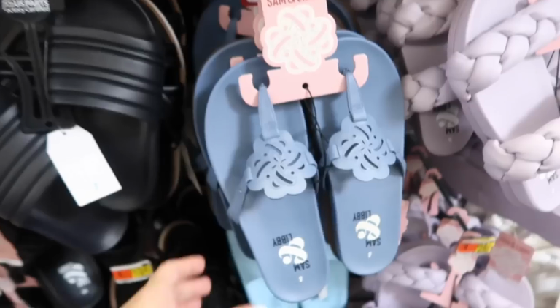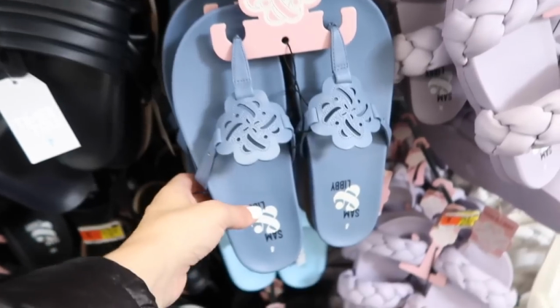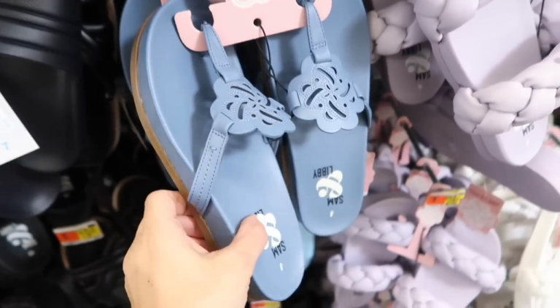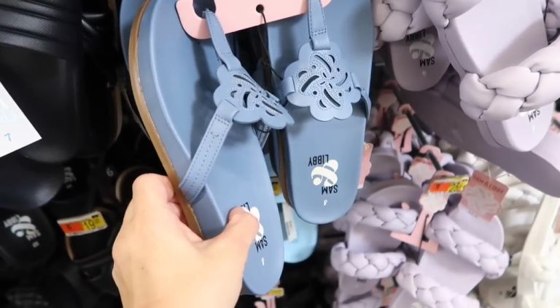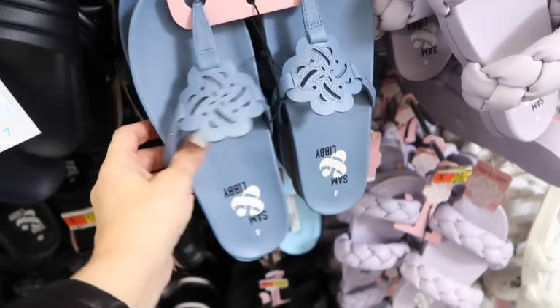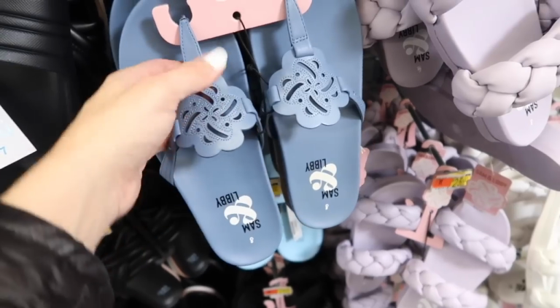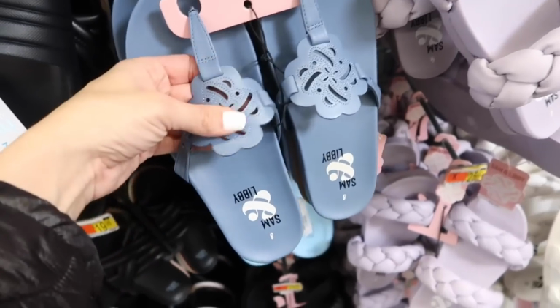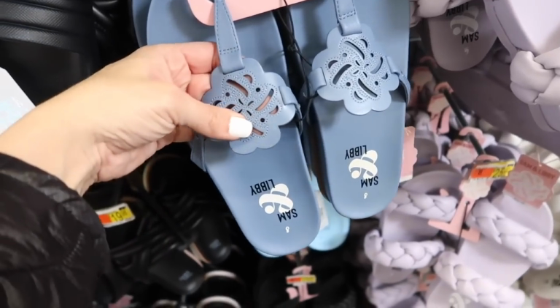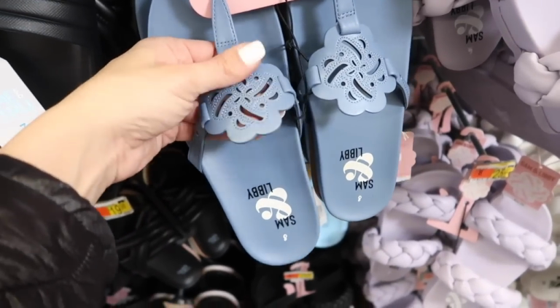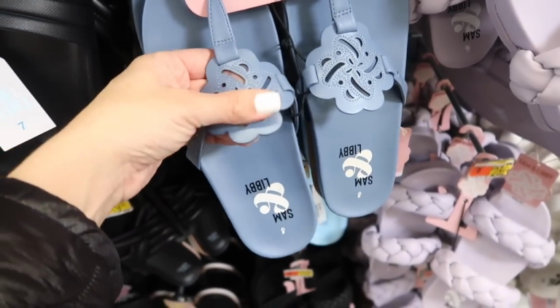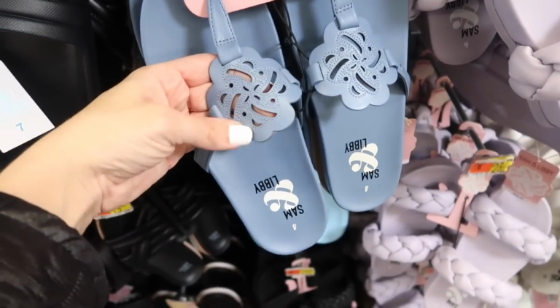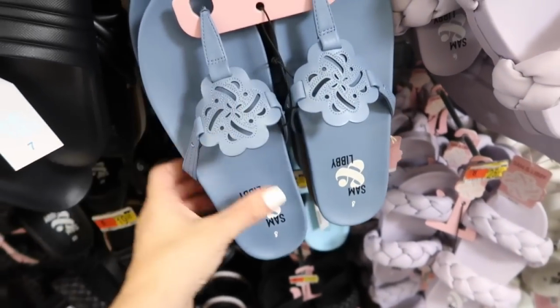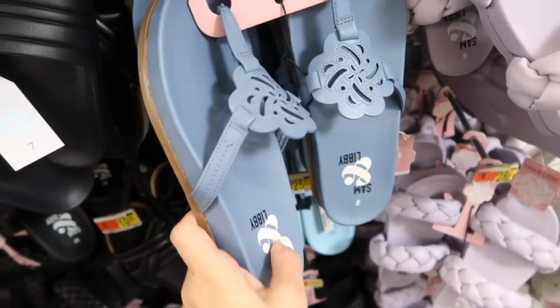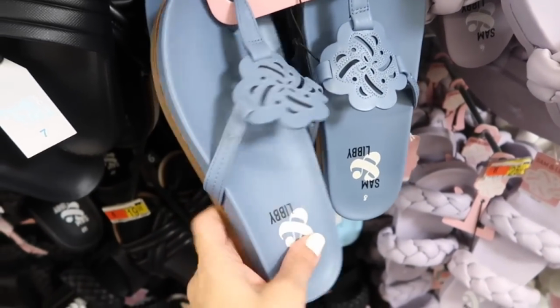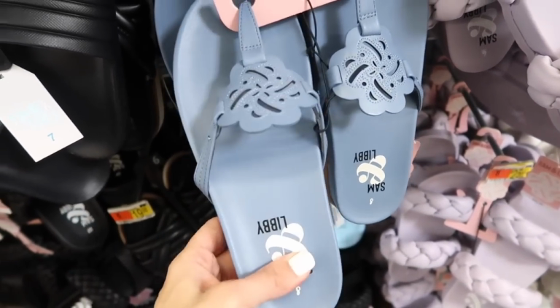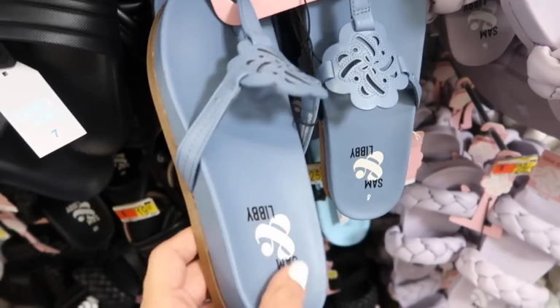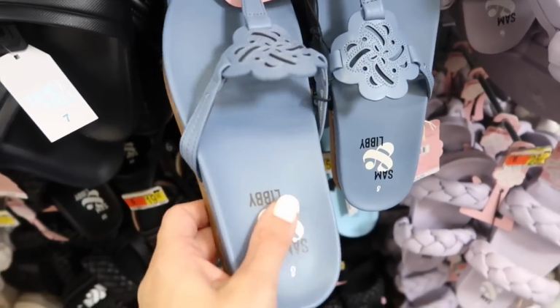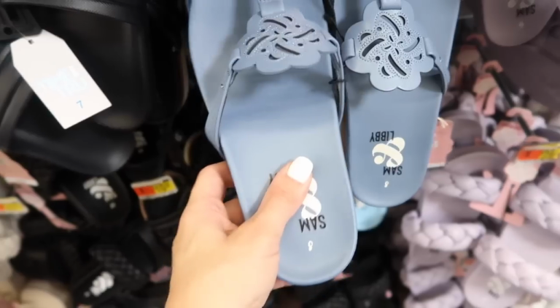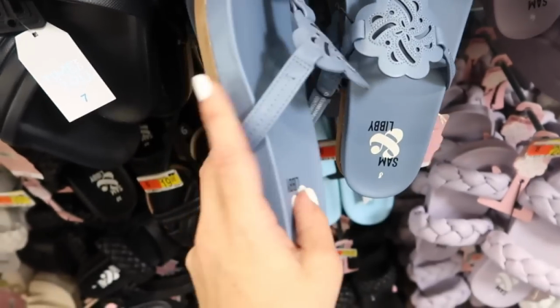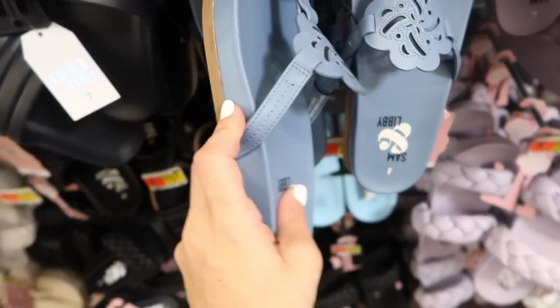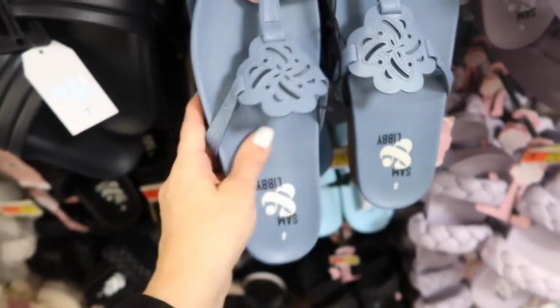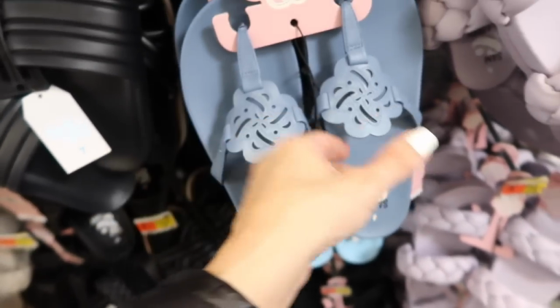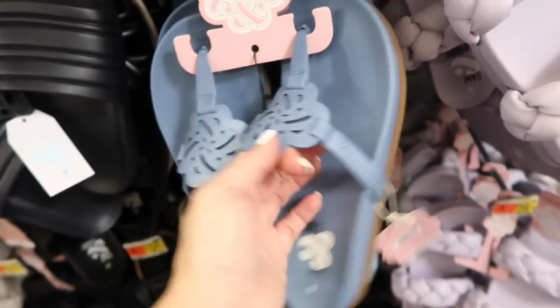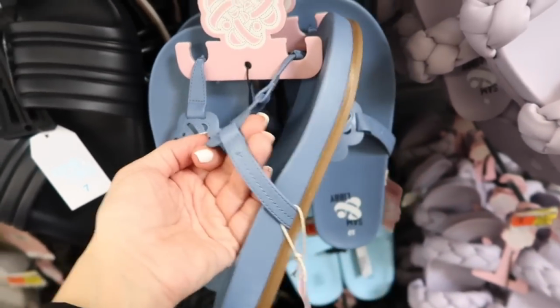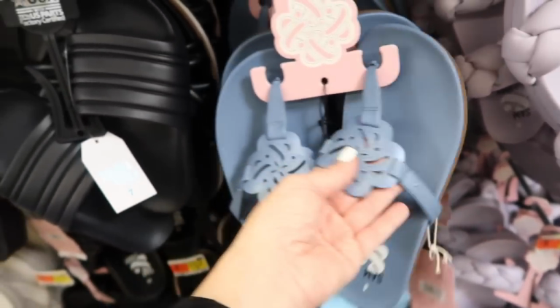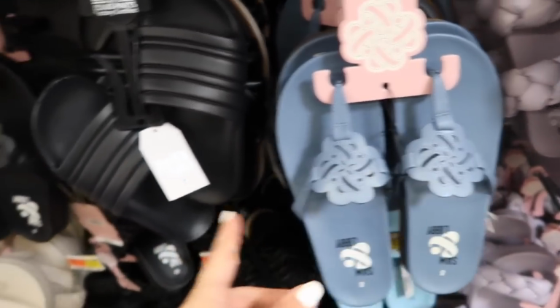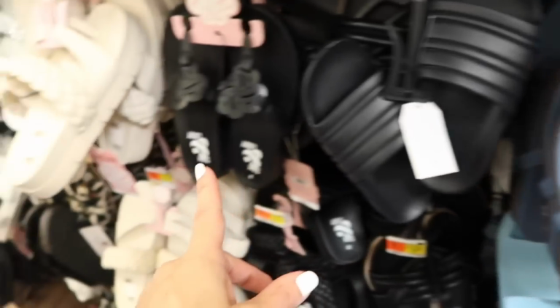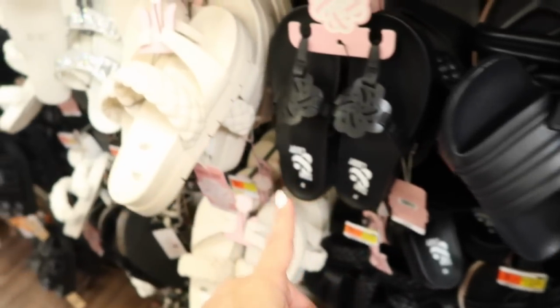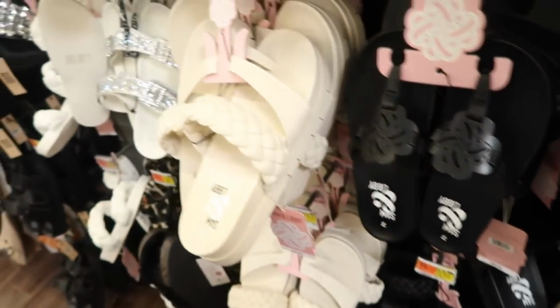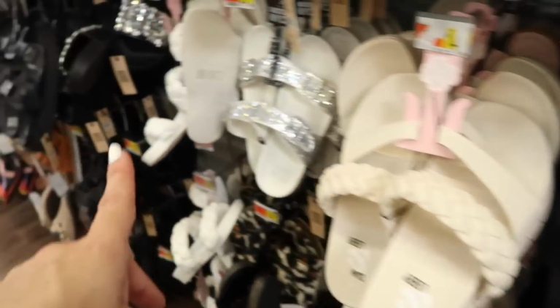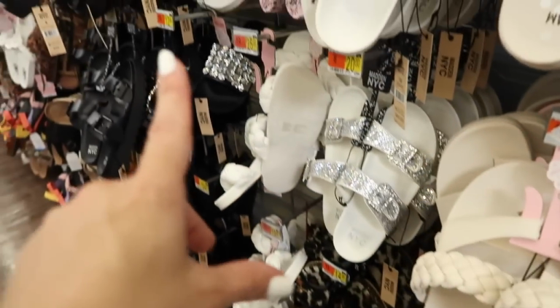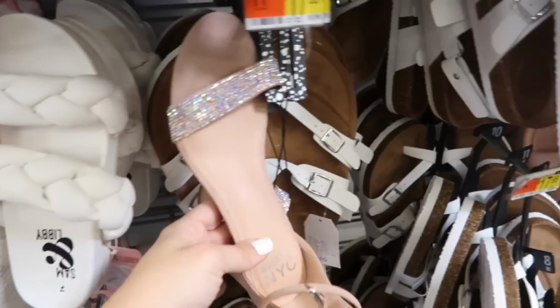Also seeing a new color in the little thong style design flip-flops from Salmon Levy — these do have memory foam, there's a good cushion. These are $25. They come in the black and then also the white.